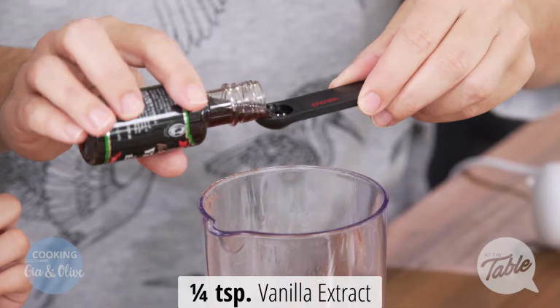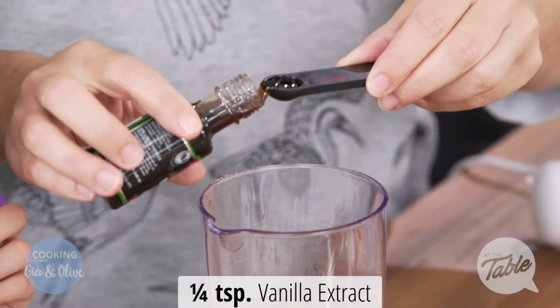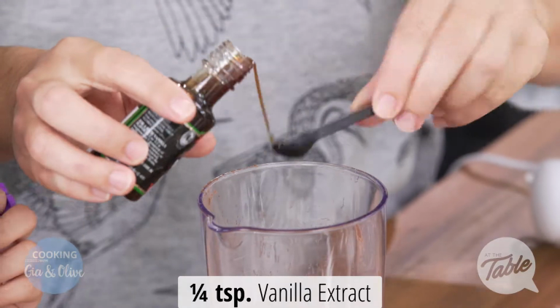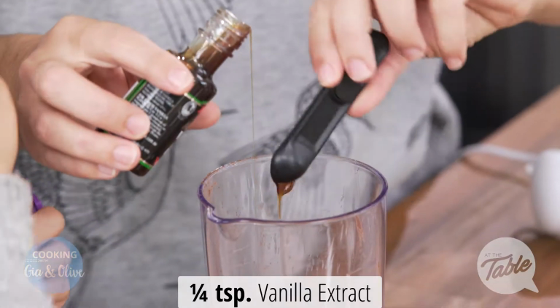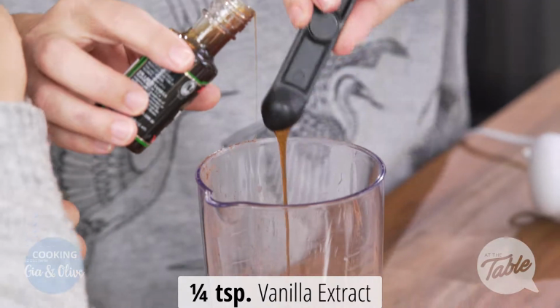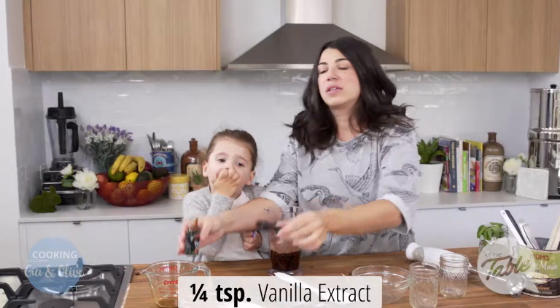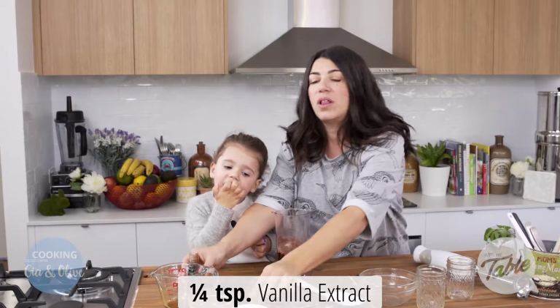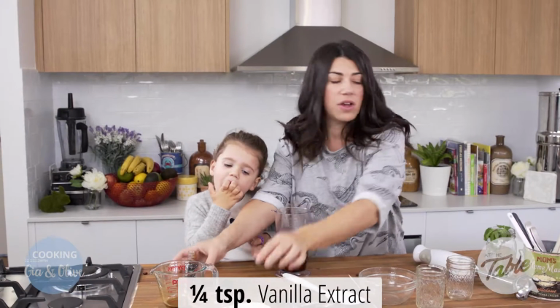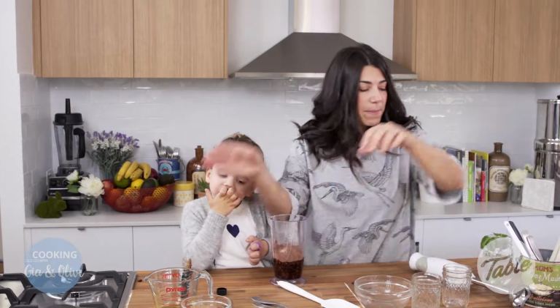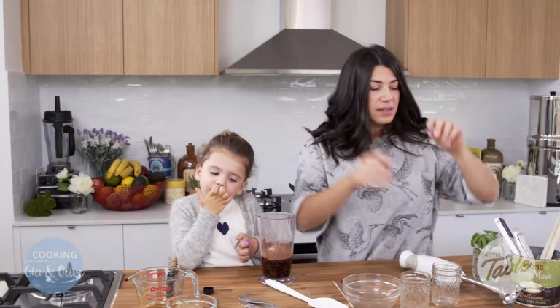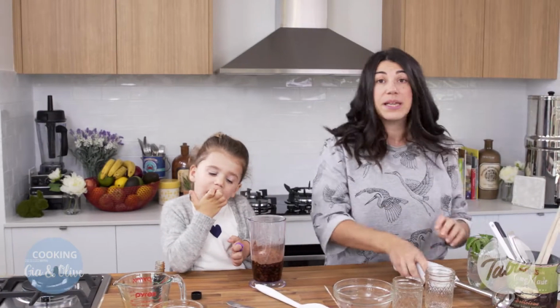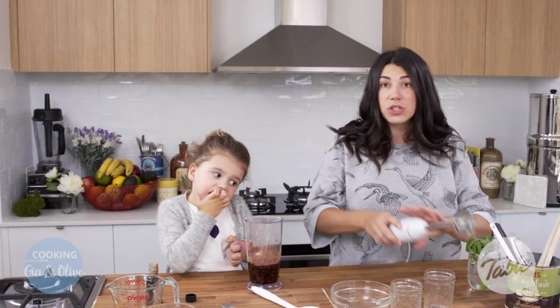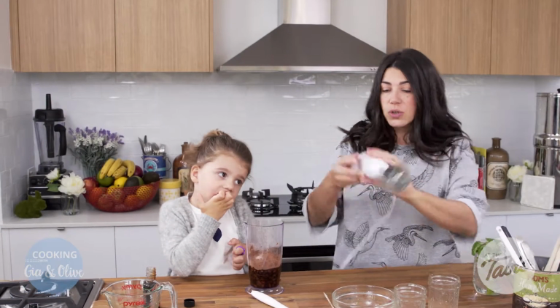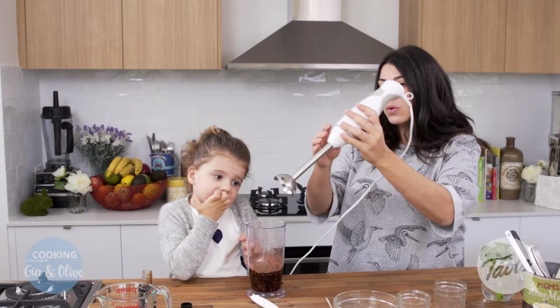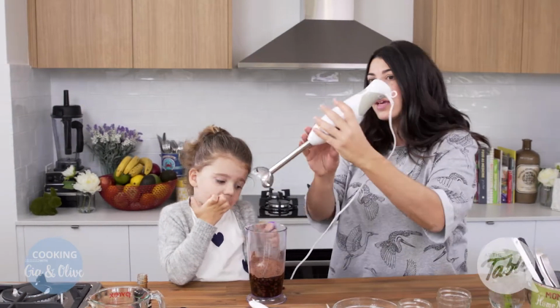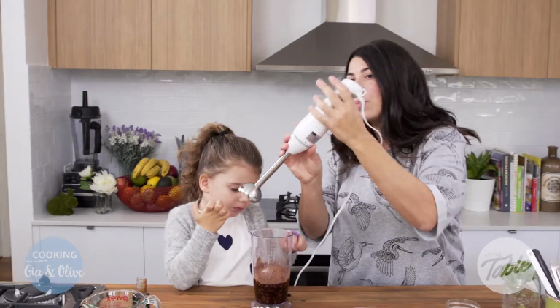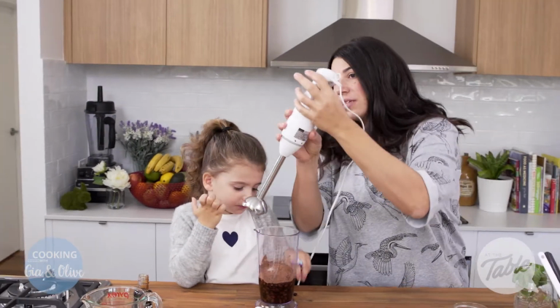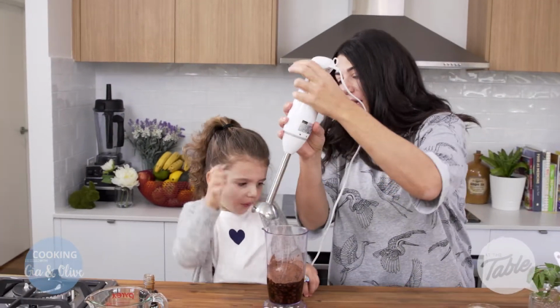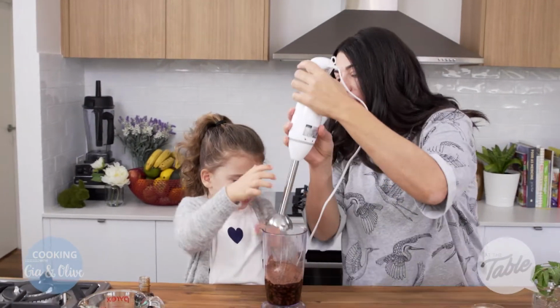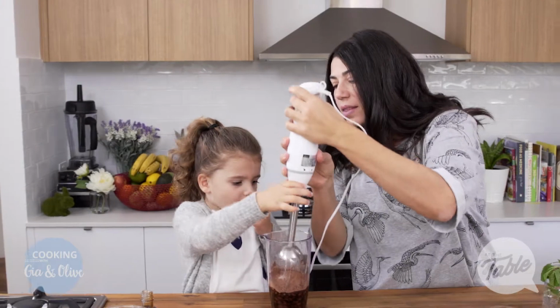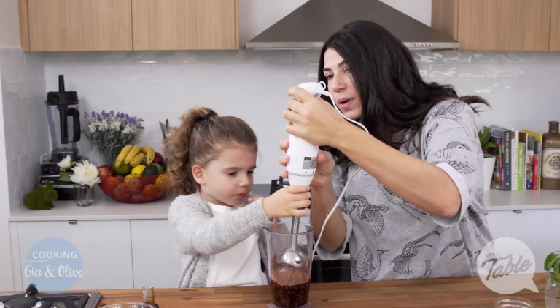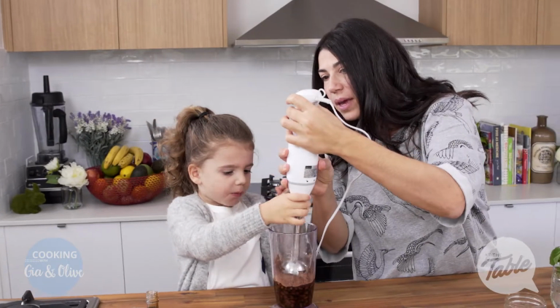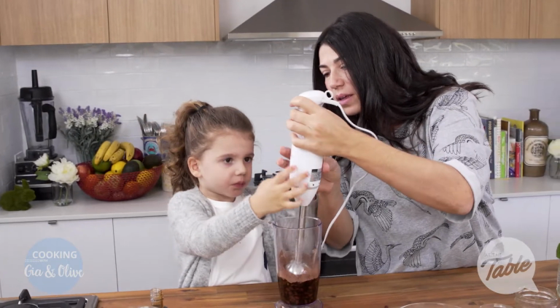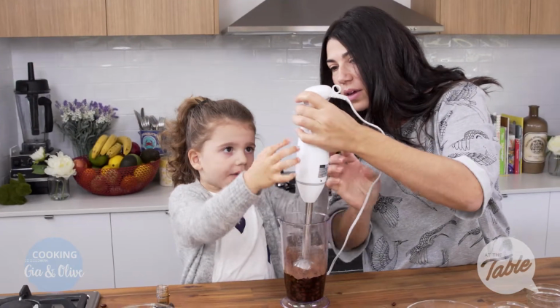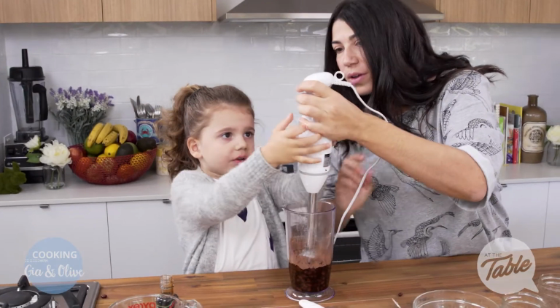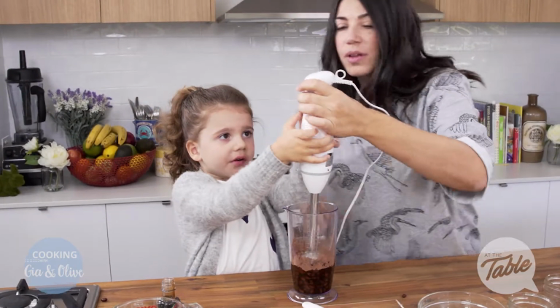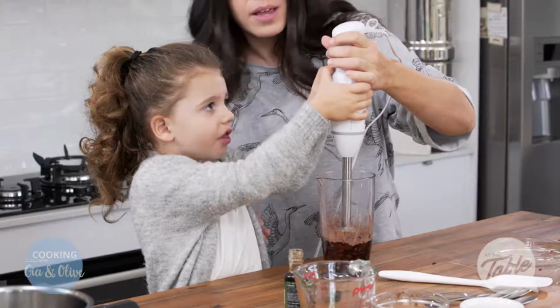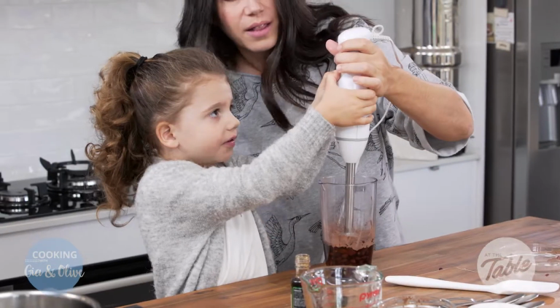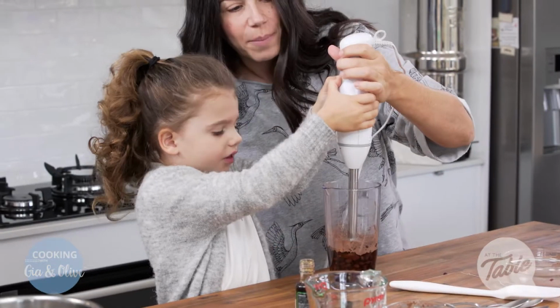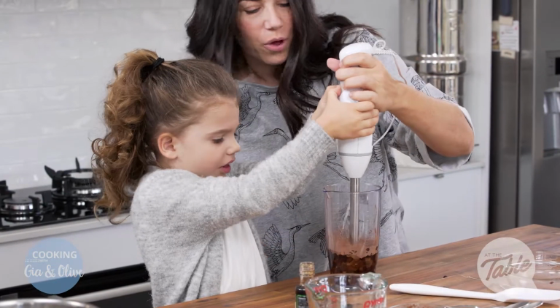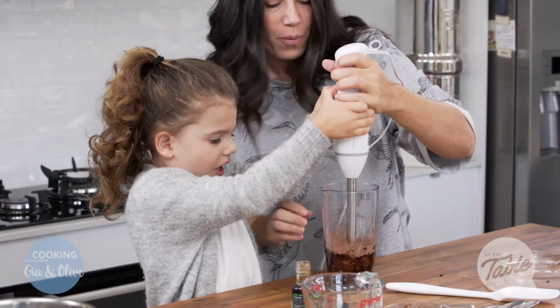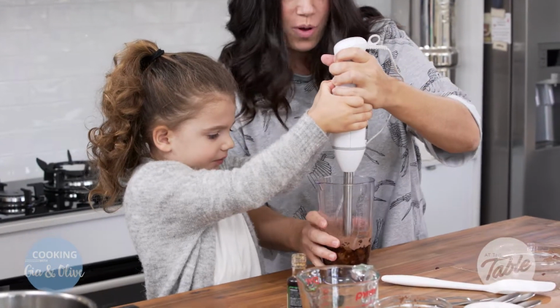Are you ready to blend? So, Olive's going to help me blend. Please excuse the noise. You press this button here, this one up here. Go on. And mummy will help.